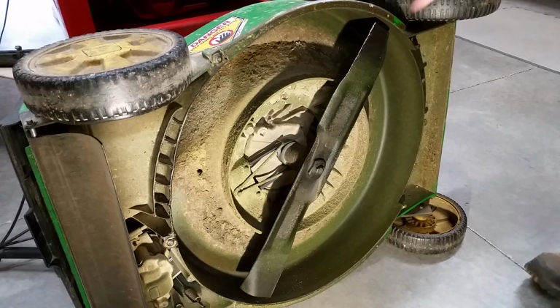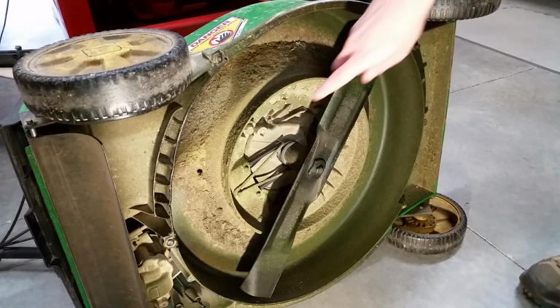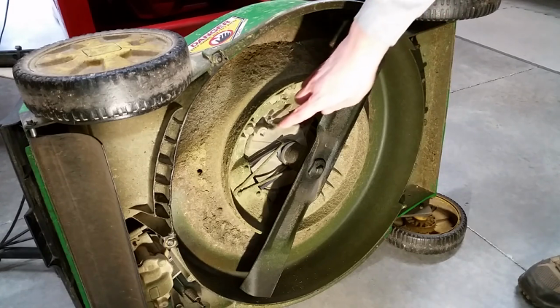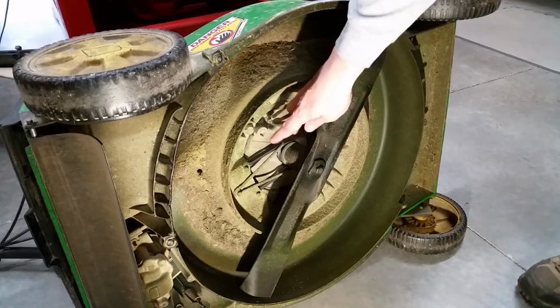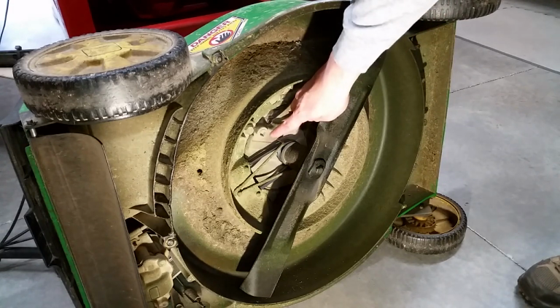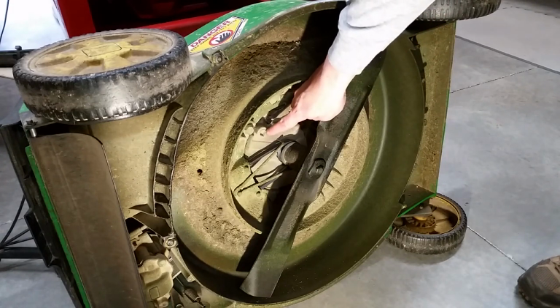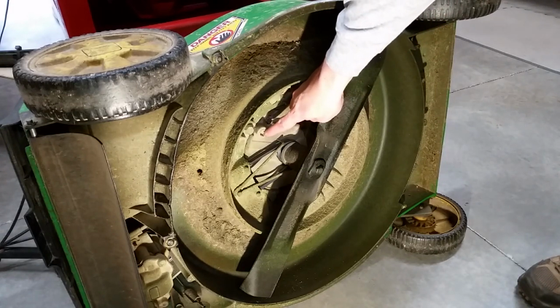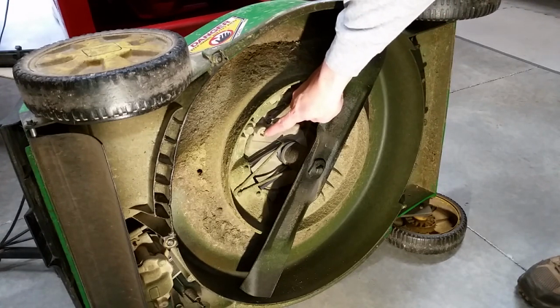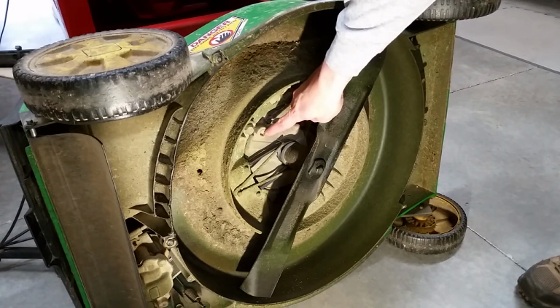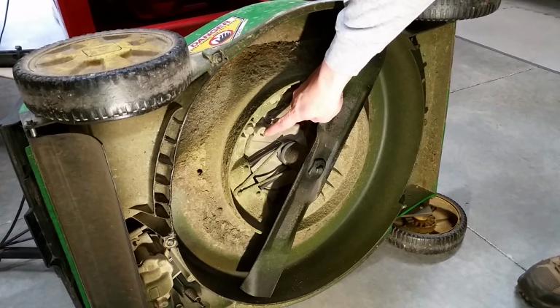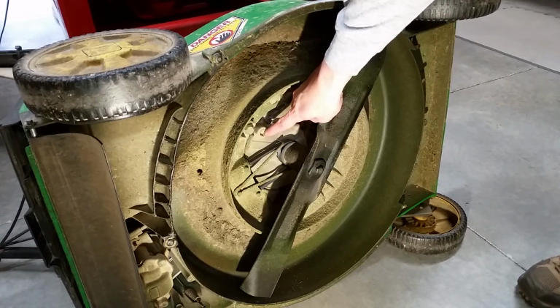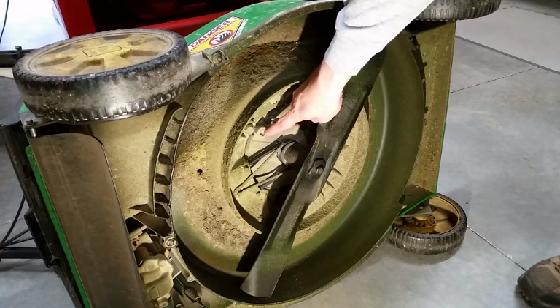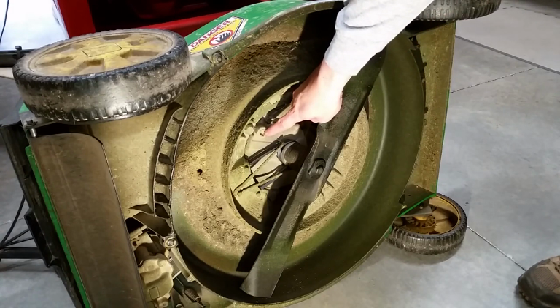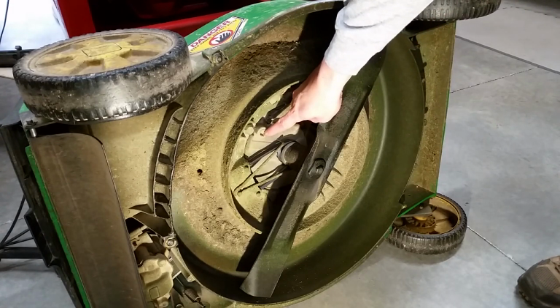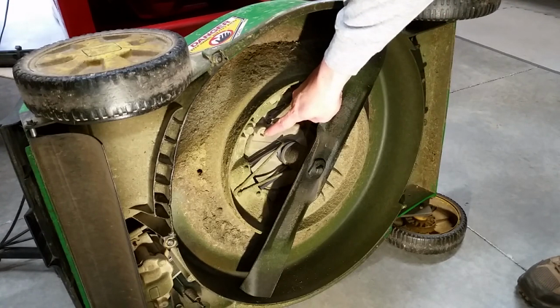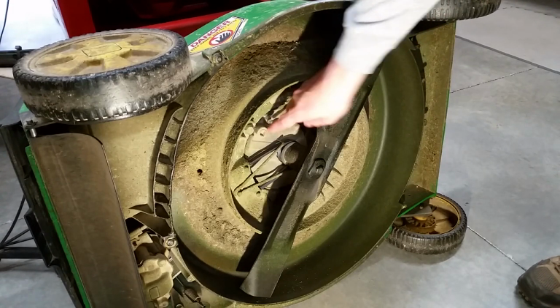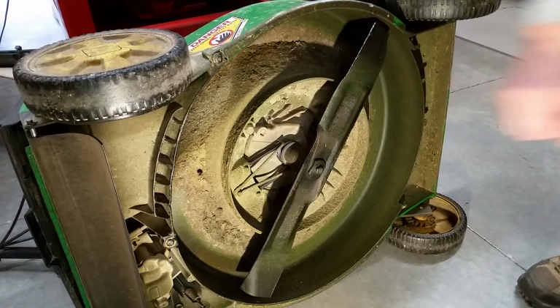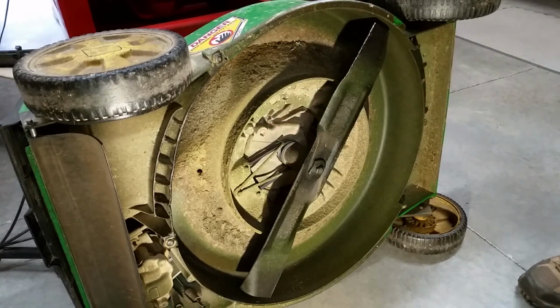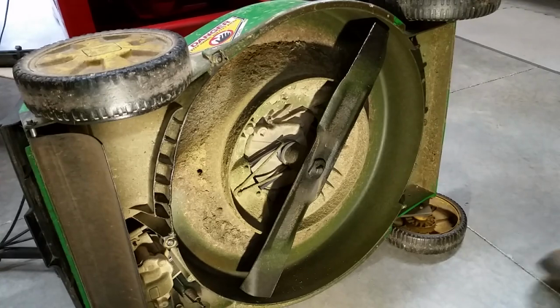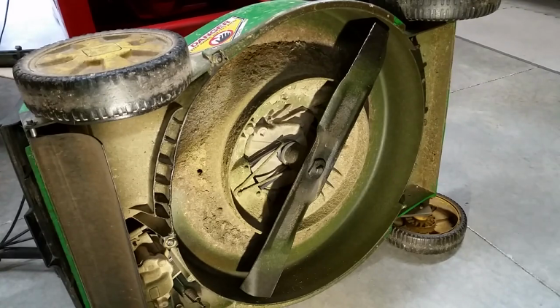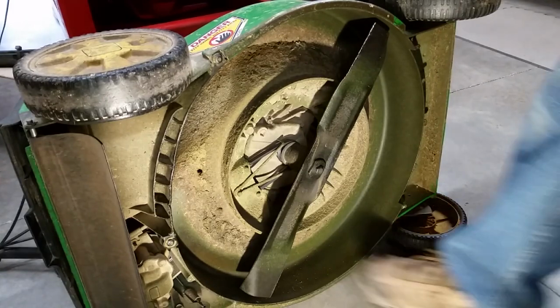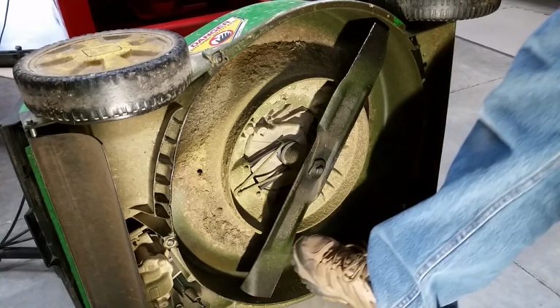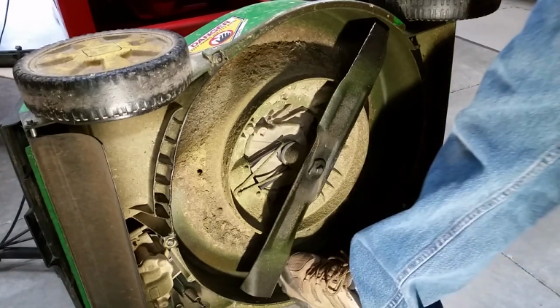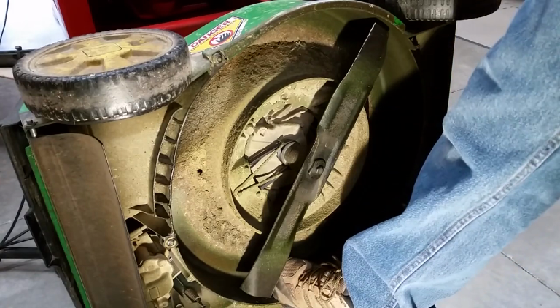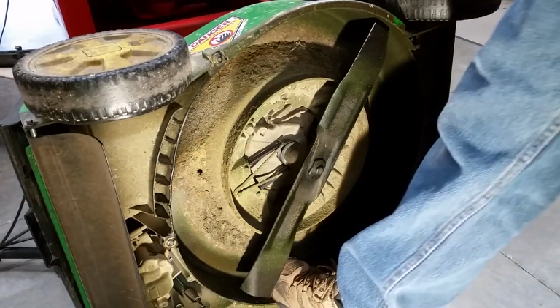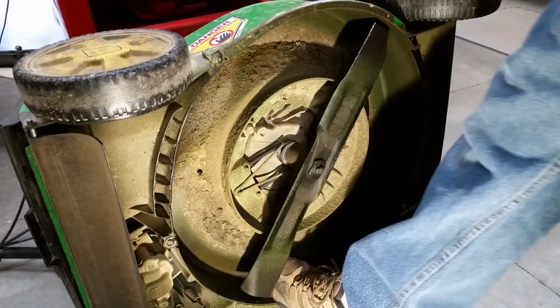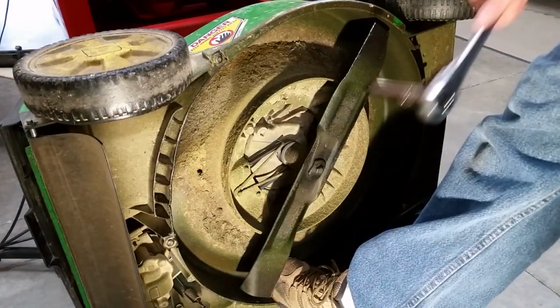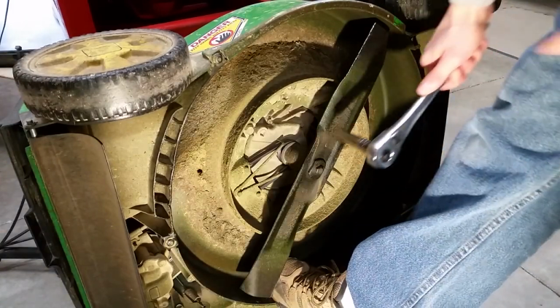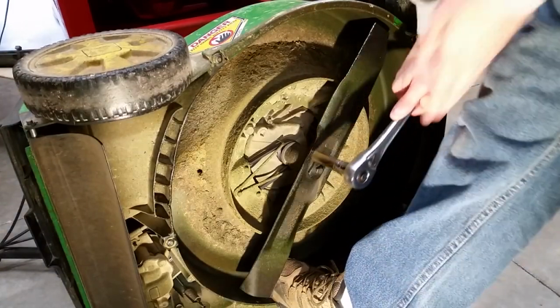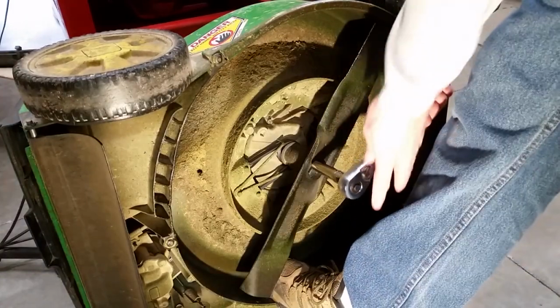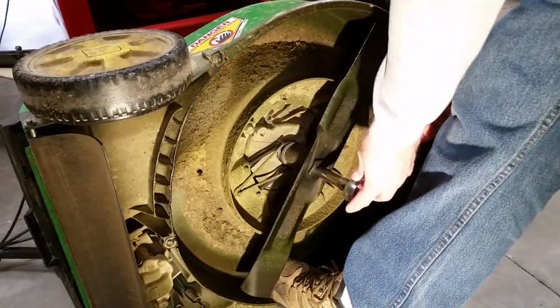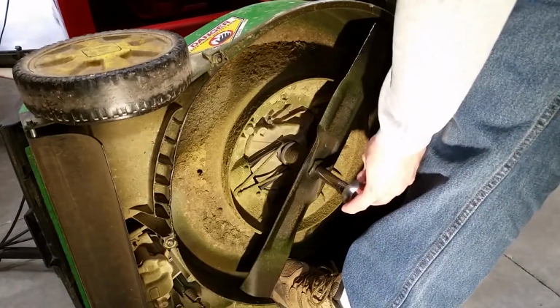If you would prefer to drain your oil from the bottom, it should have a drain plug like this one. Use your shoe to hold the blade still while removing the bolt.